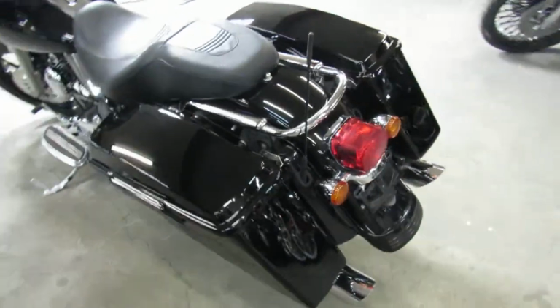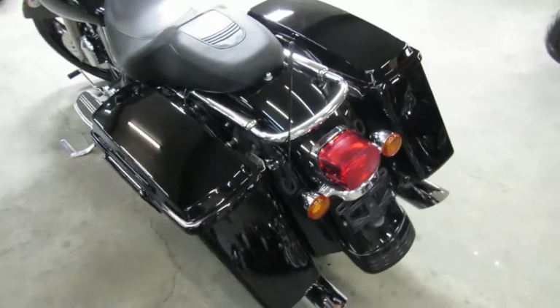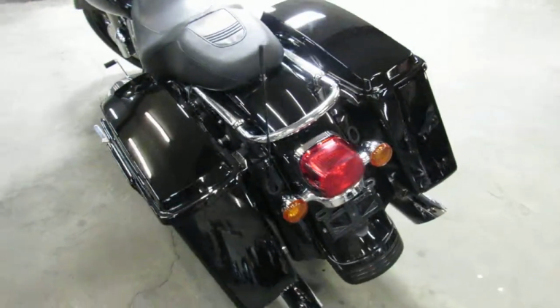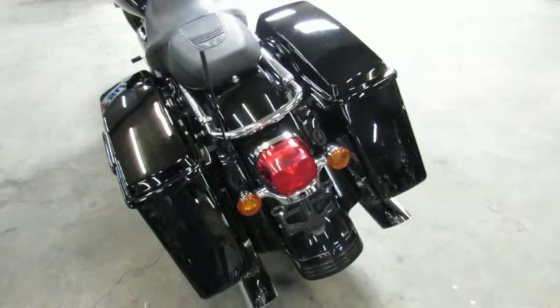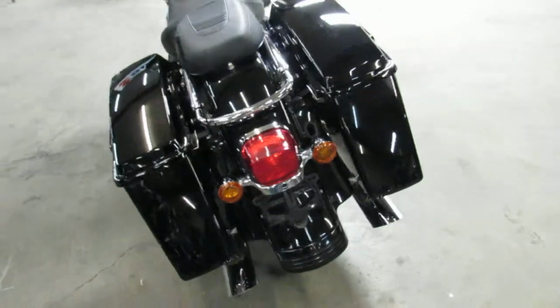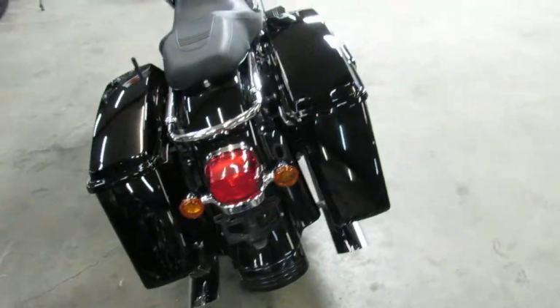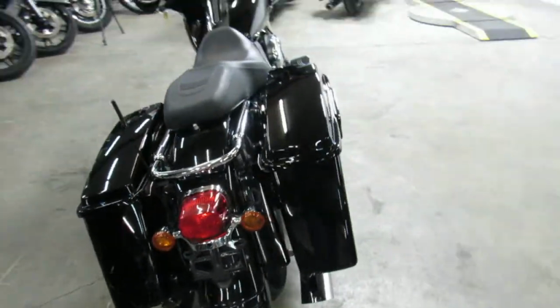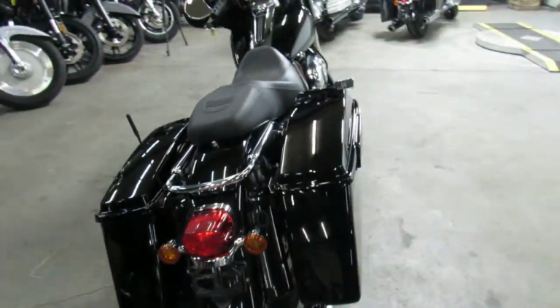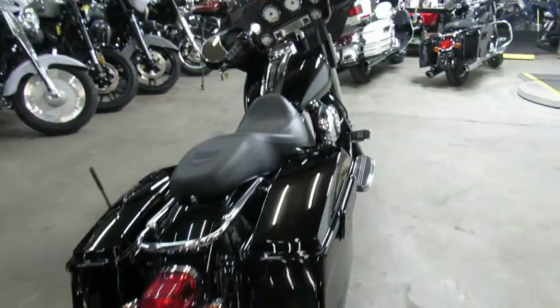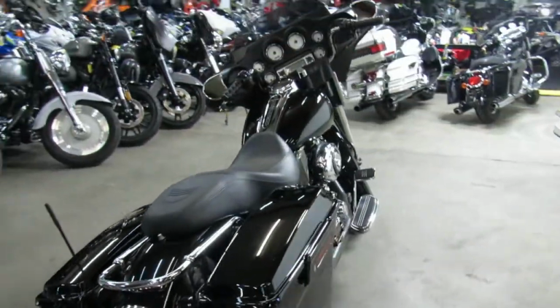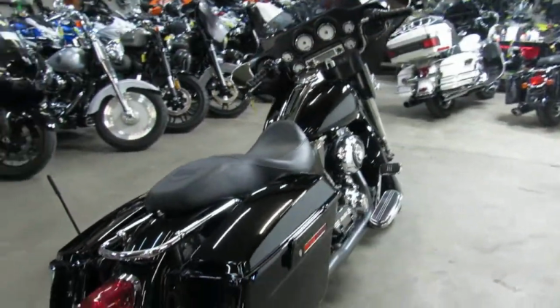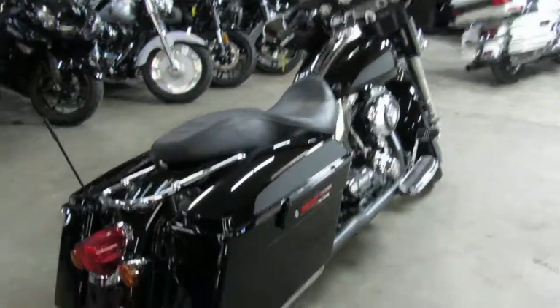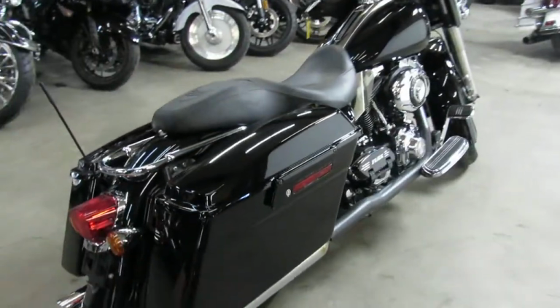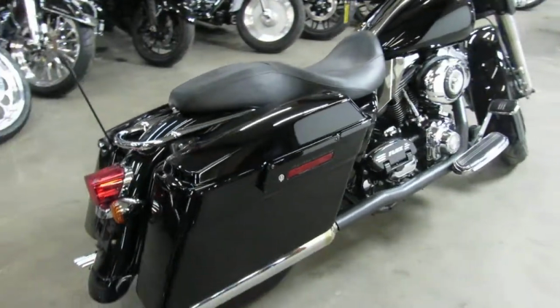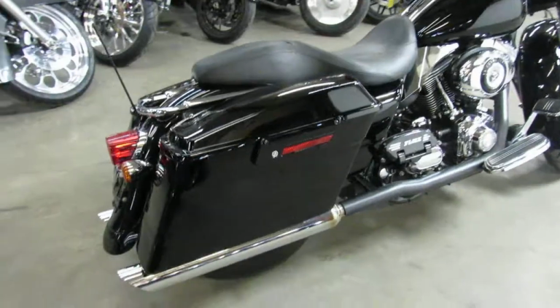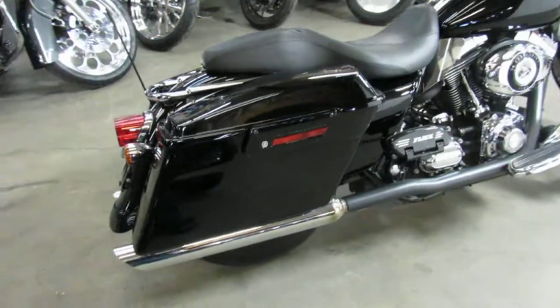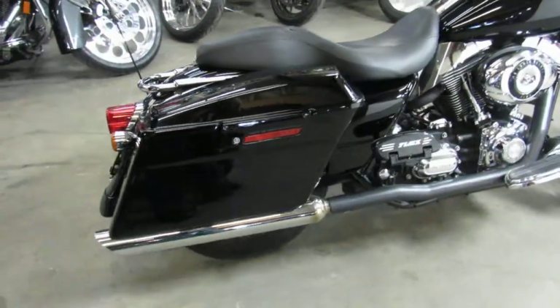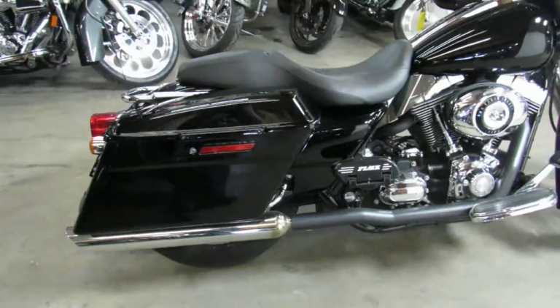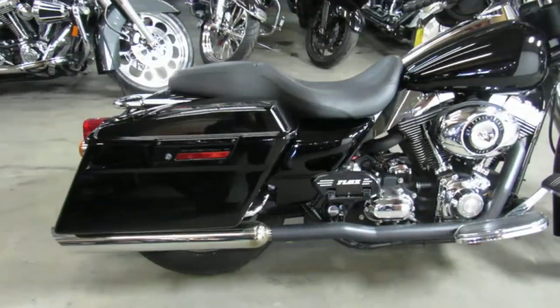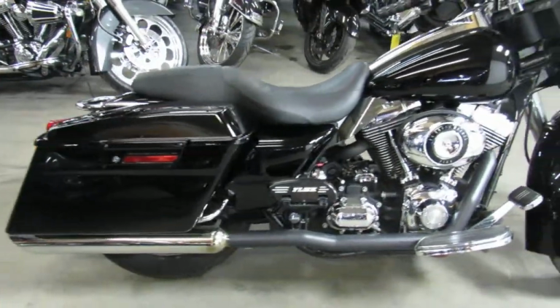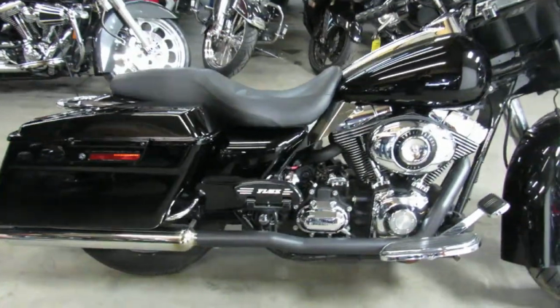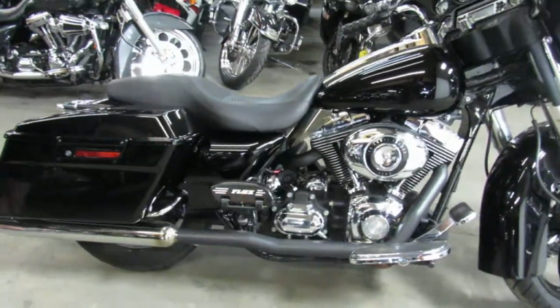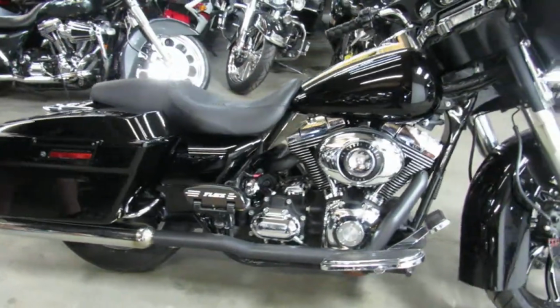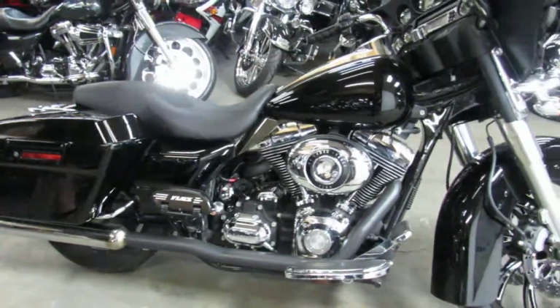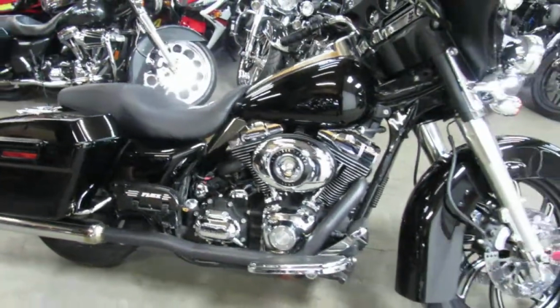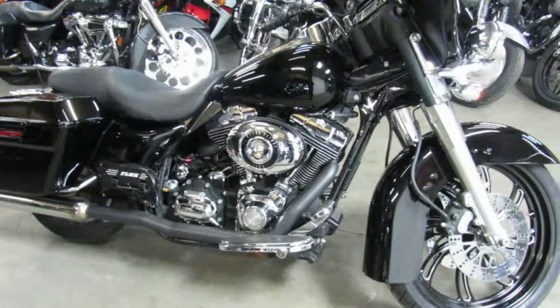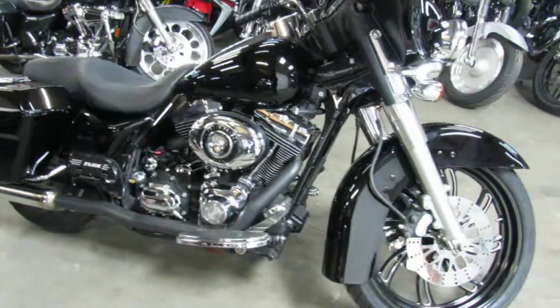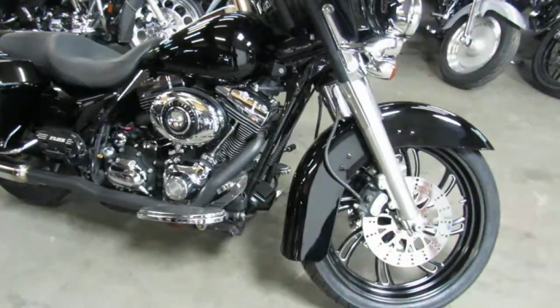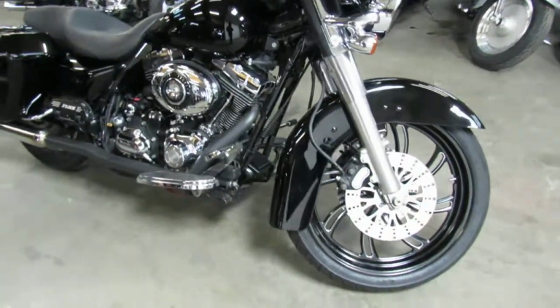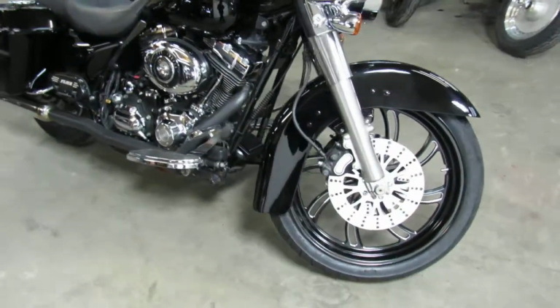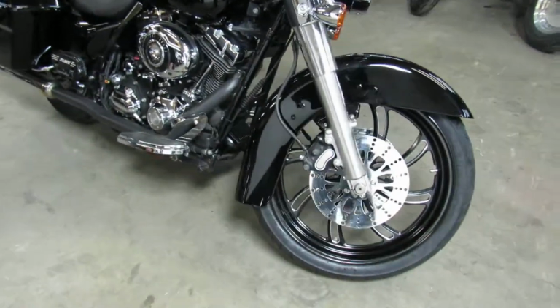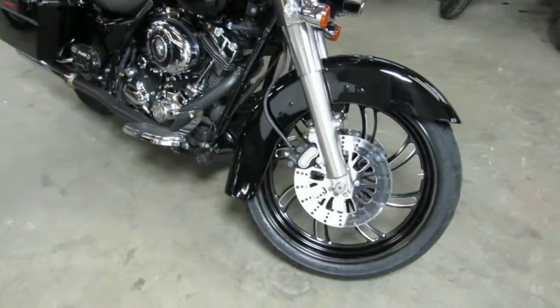This one here is a 2007. As you can see in the video, it's got a 21-inch mag wheel. Good-looking bike — it's a real head-turner. Vivid black paint, tons of chrome. Just an awesome-looking bike, guys. Lots of extras on this one.